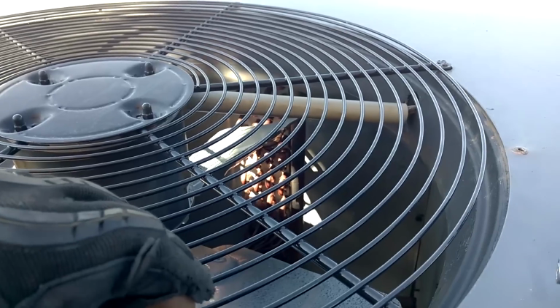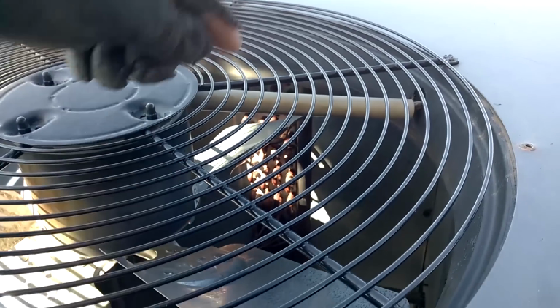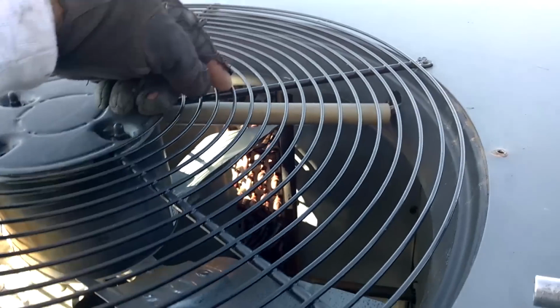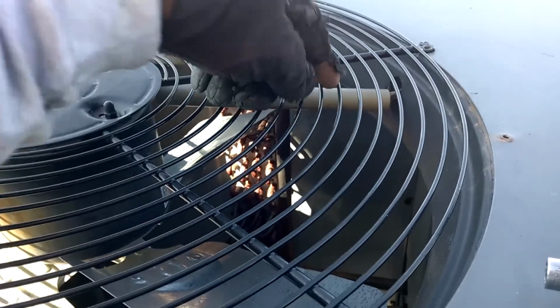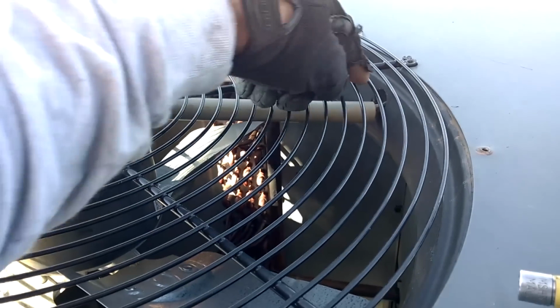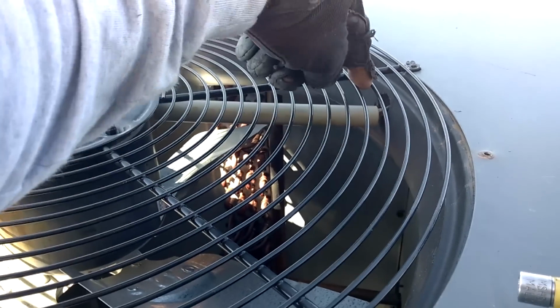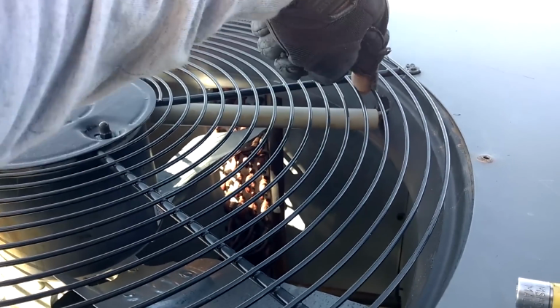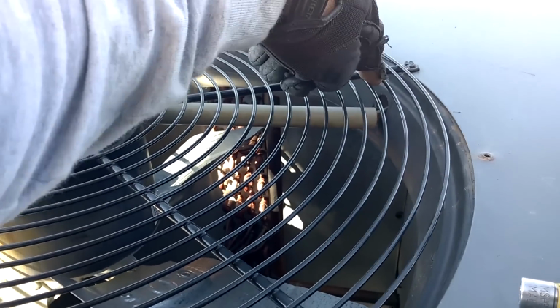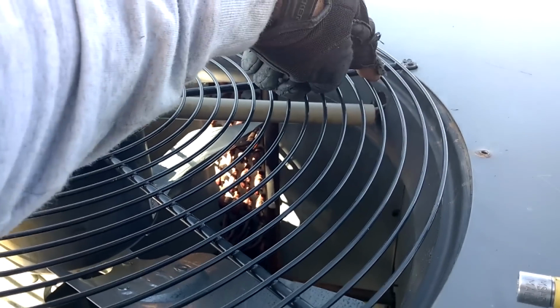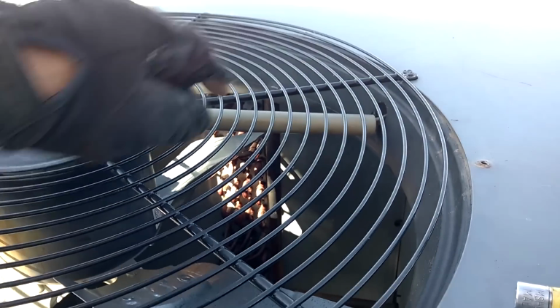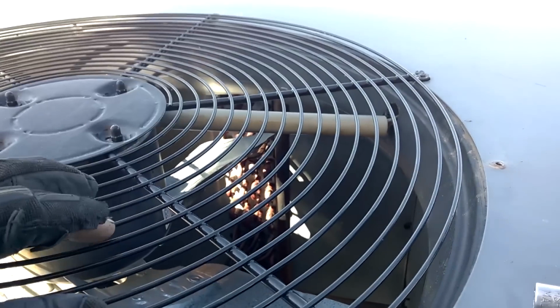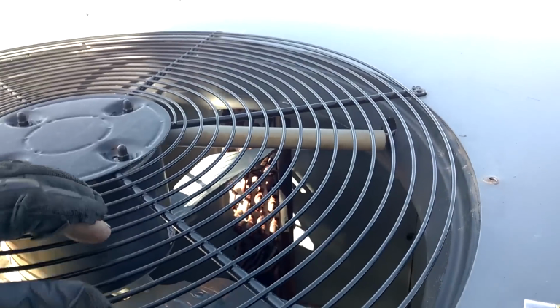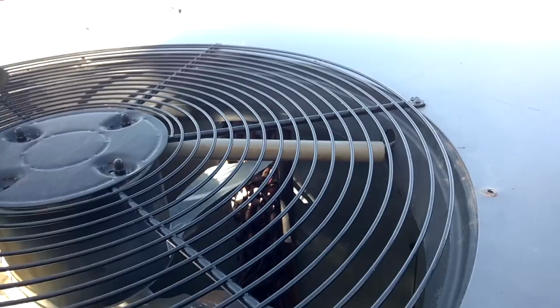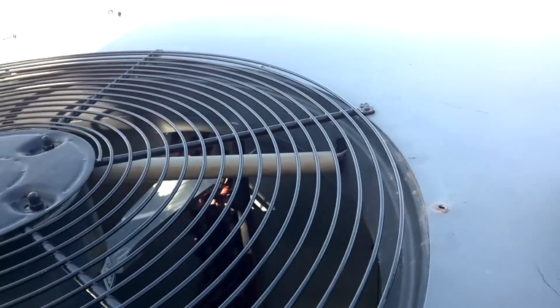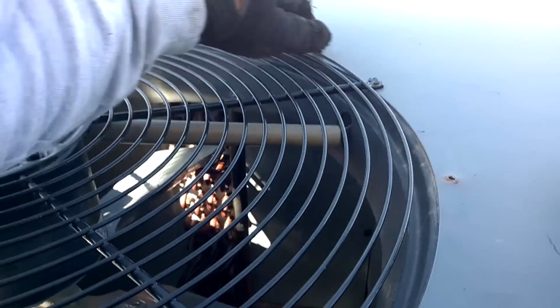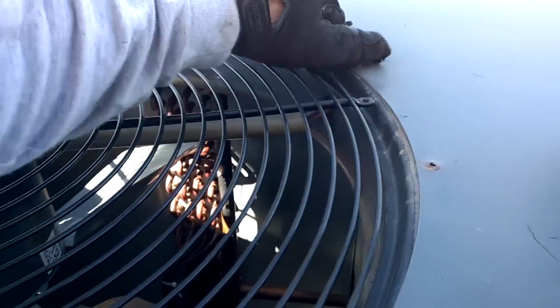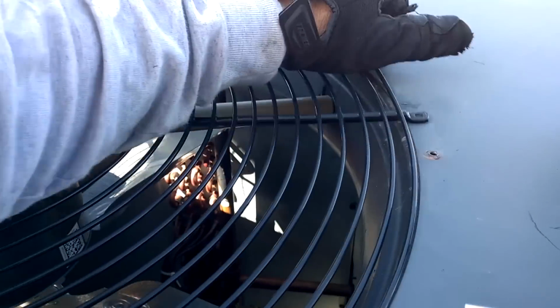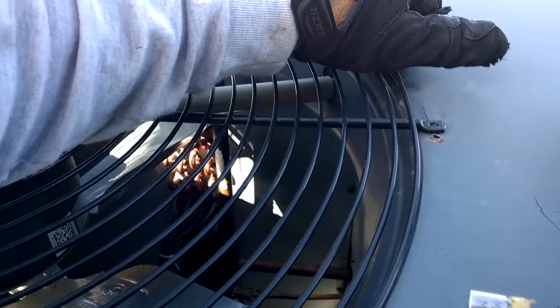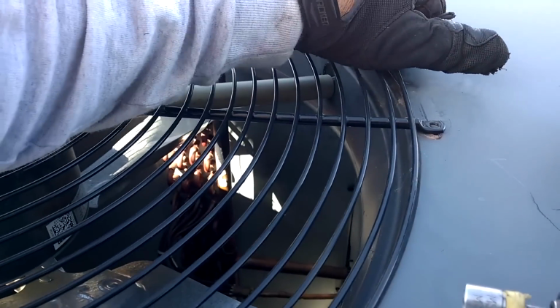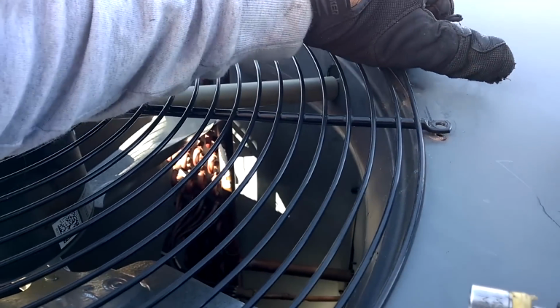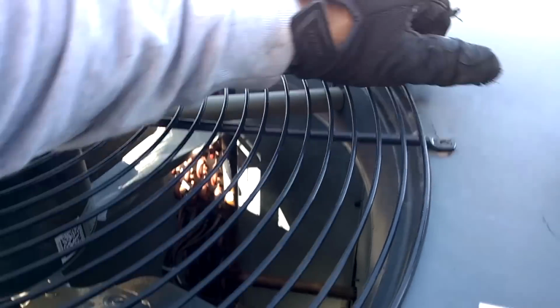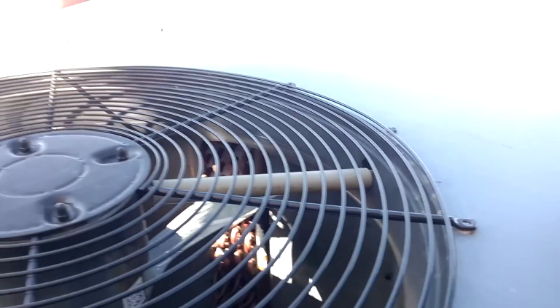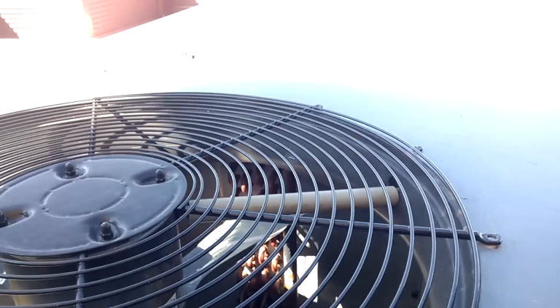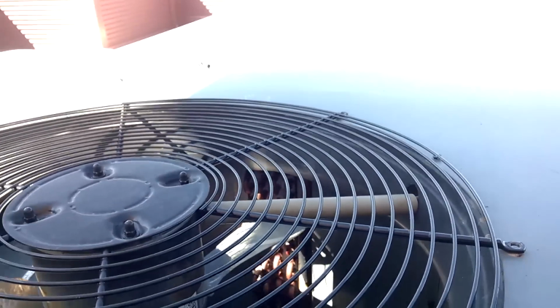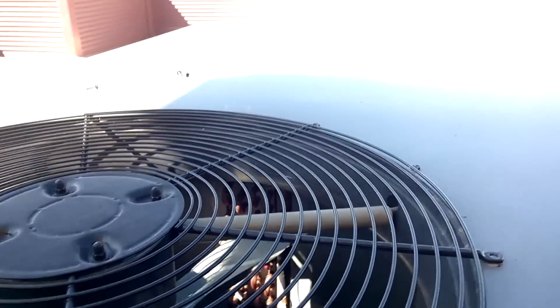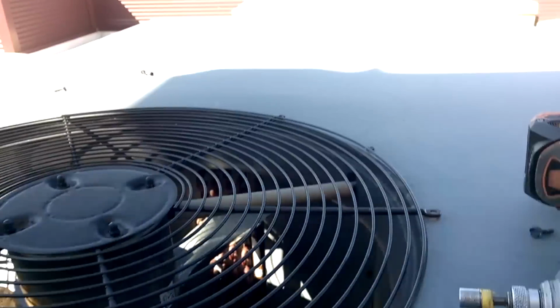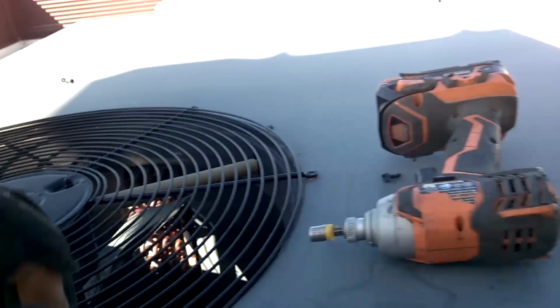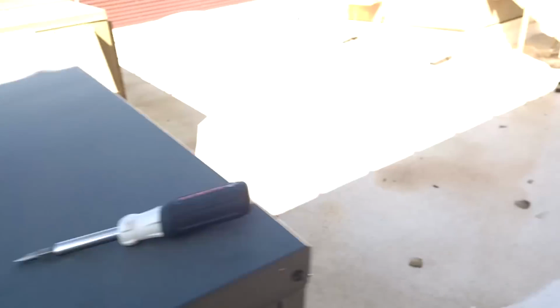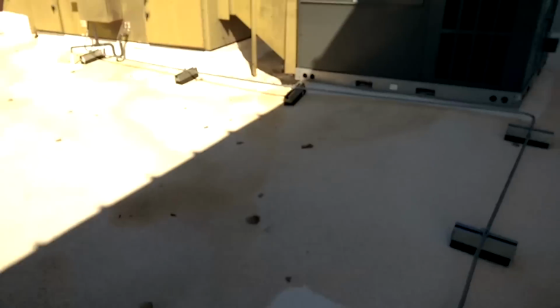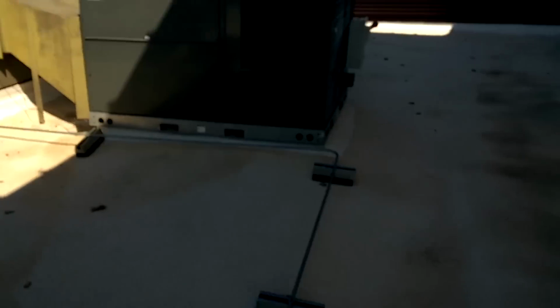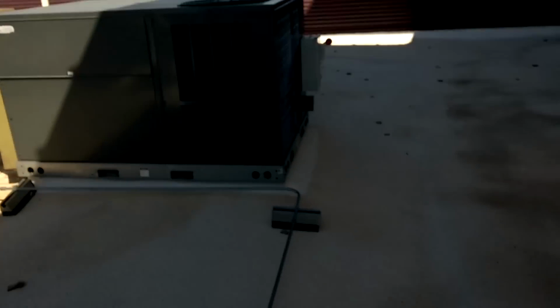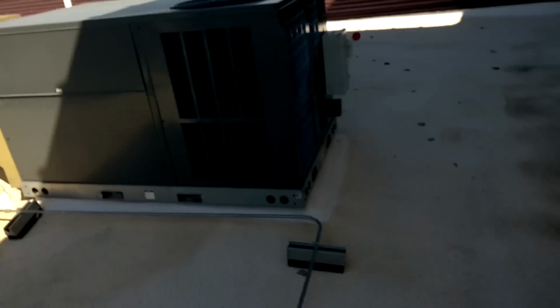Chintzy-ass piece of garbage. I'm trying to get this freaking conduit to go back in that hole, thinking that surely the conduit doesn't just hang by the wires, right? Yeah, that's exactly what it does on a piece of shit Goodman.